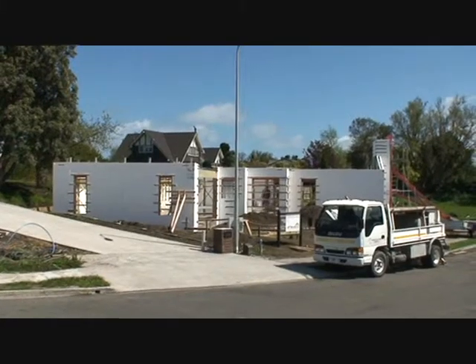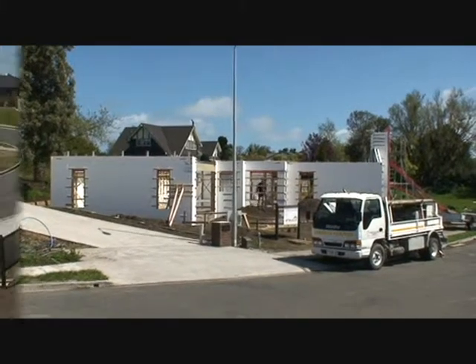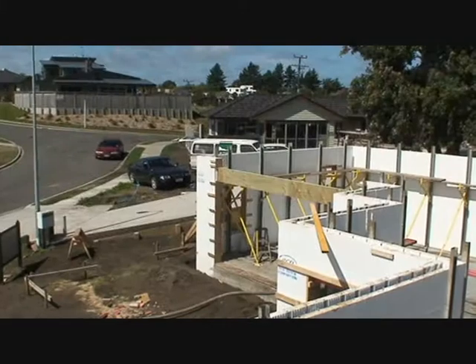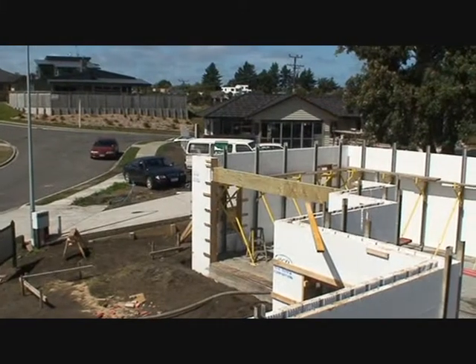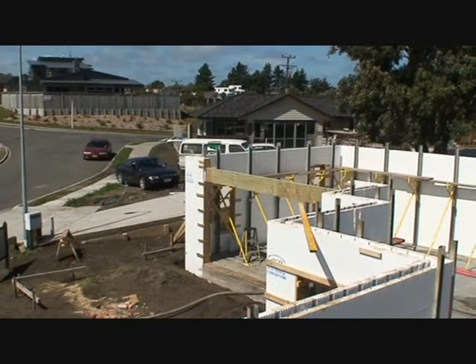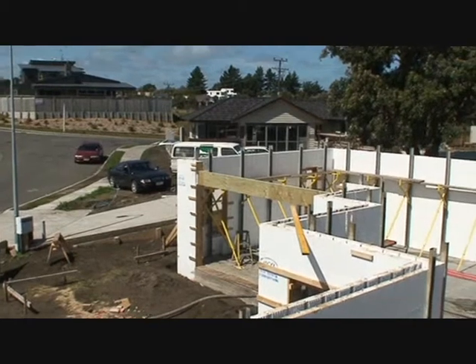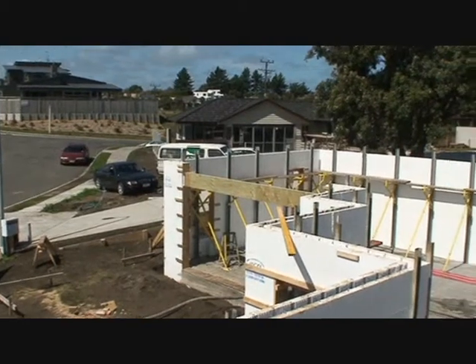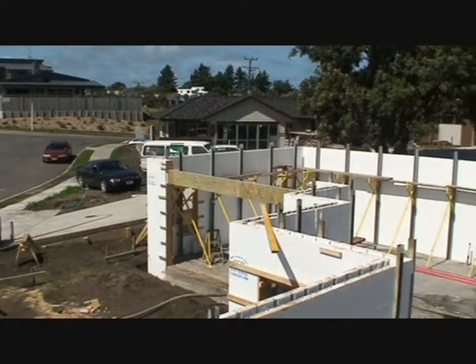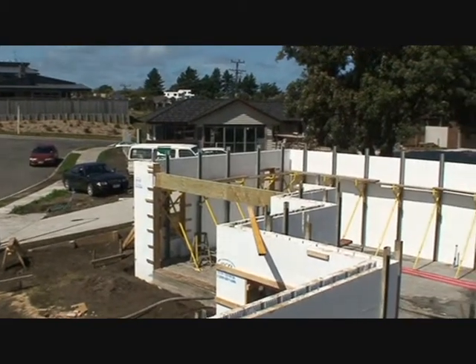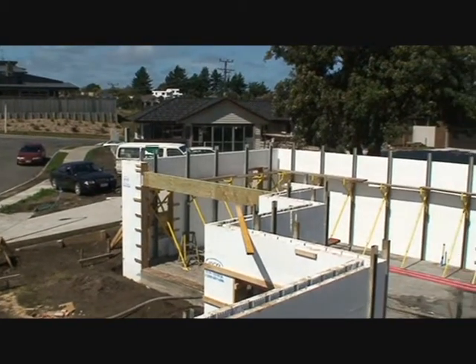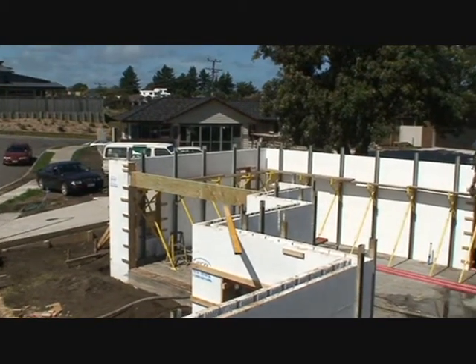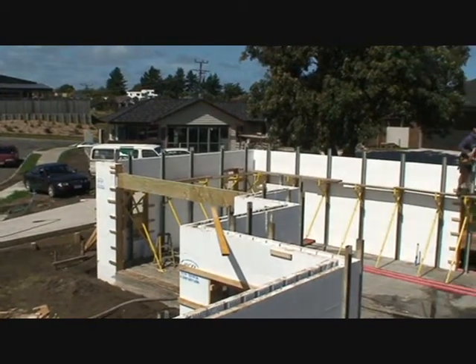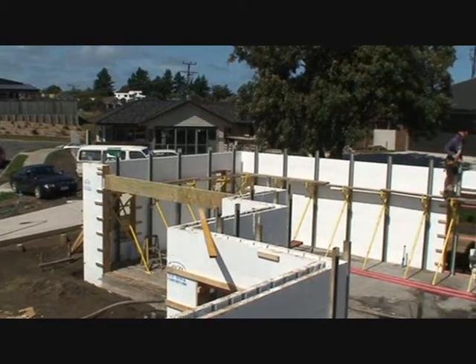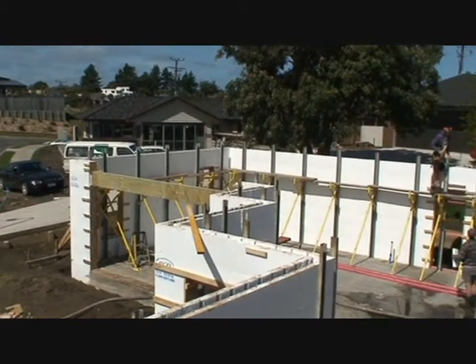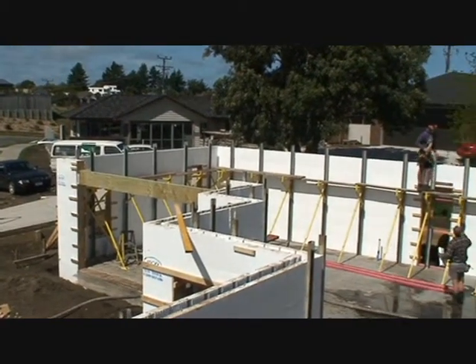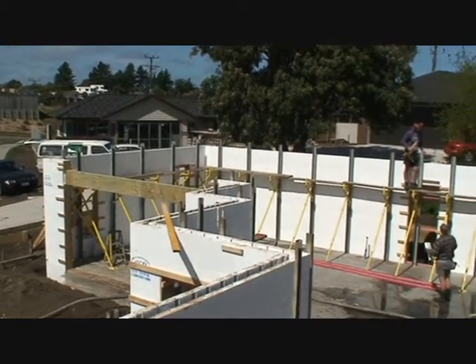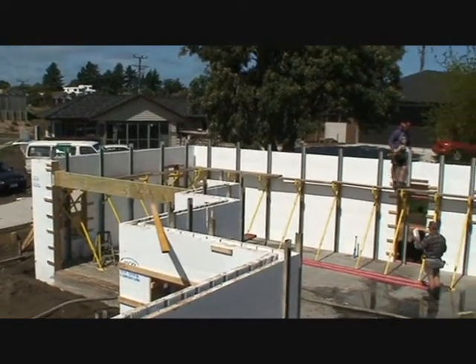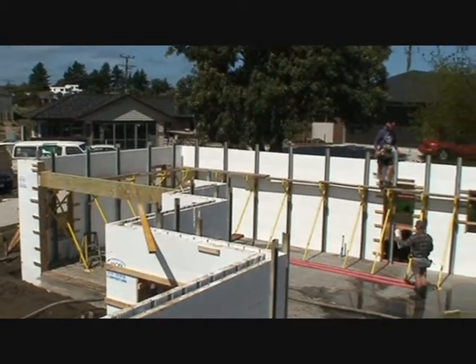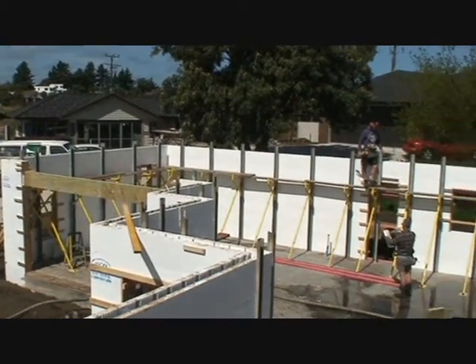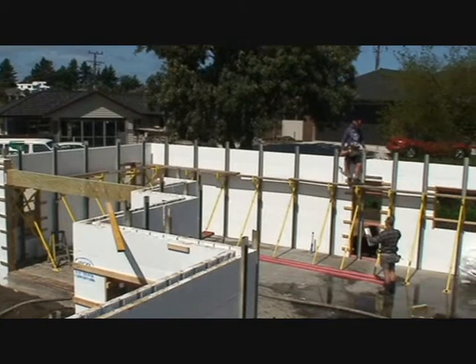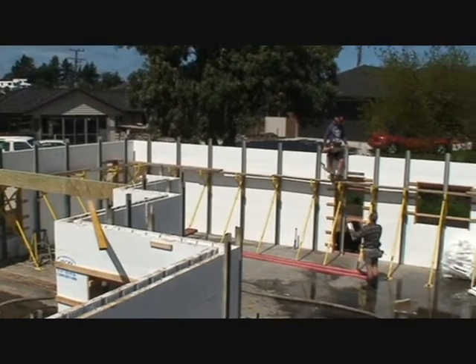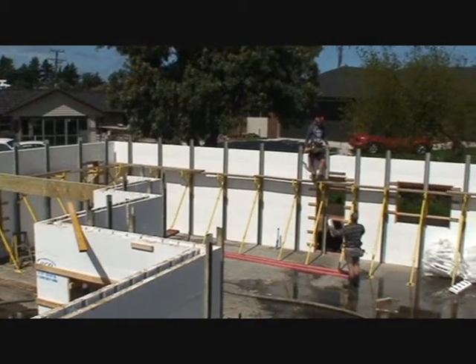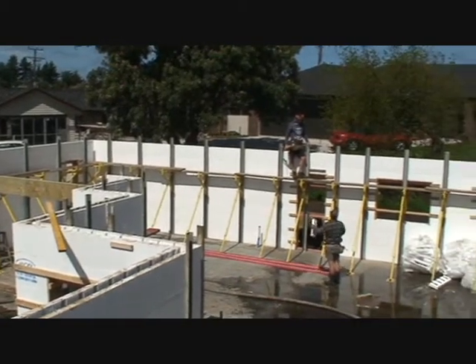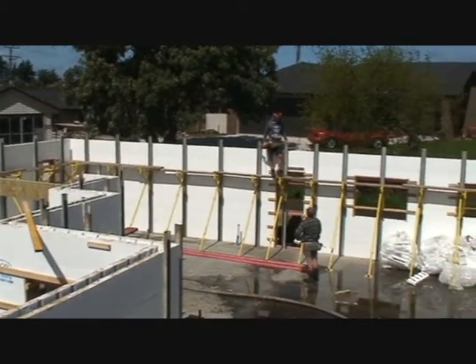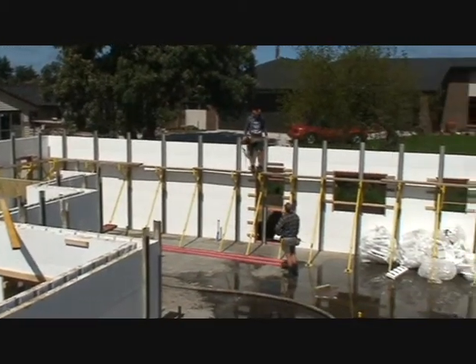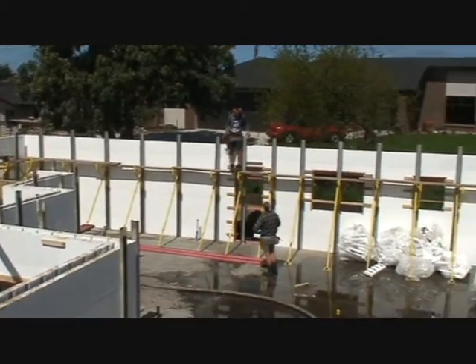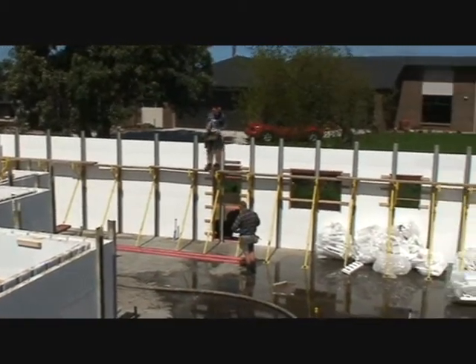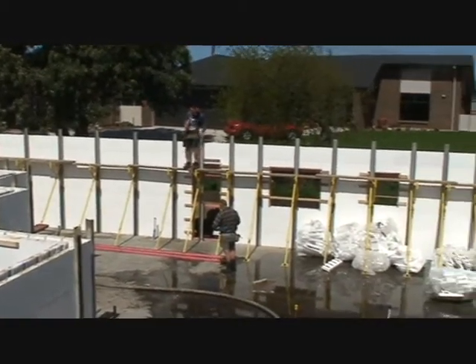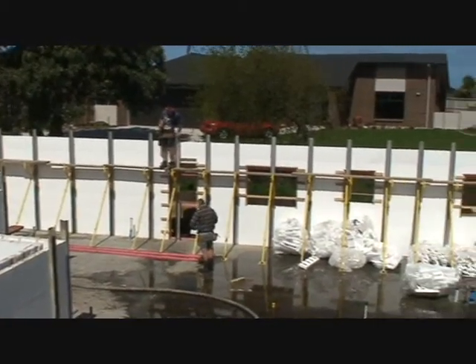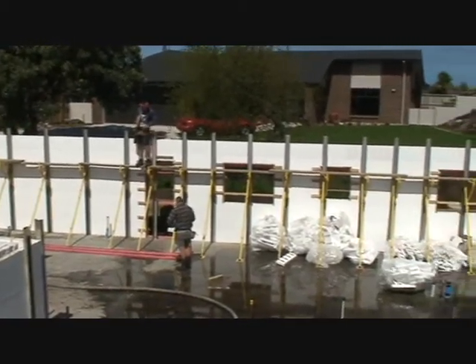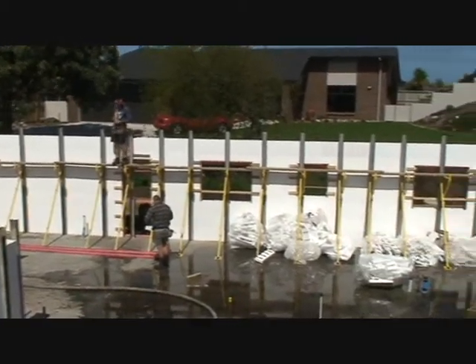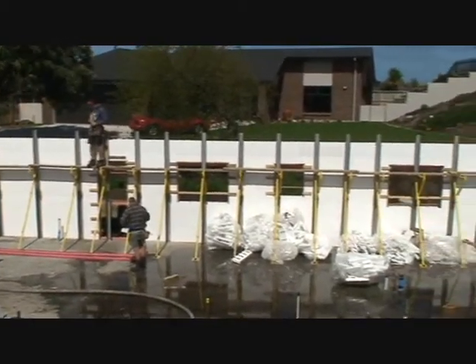The foundations have been completely insulated with an unbroken layer that now continues with the wall construction. This is EcoBlock, a system that is widely used in America.